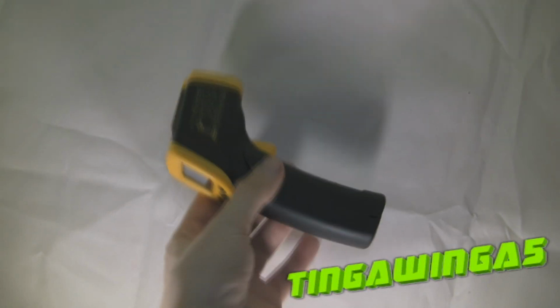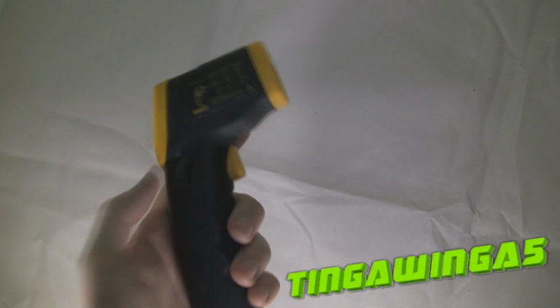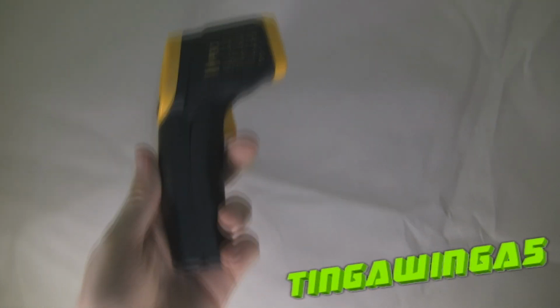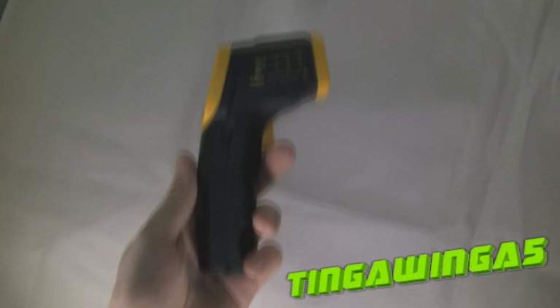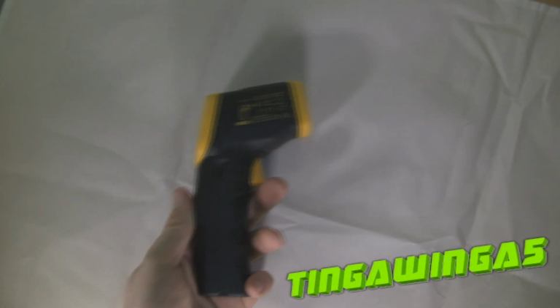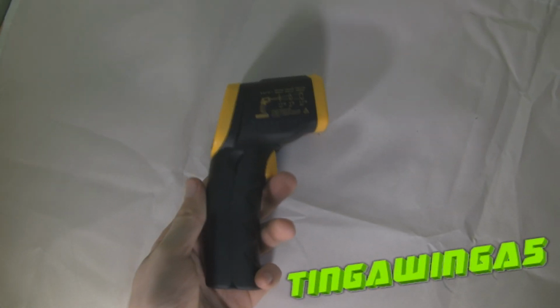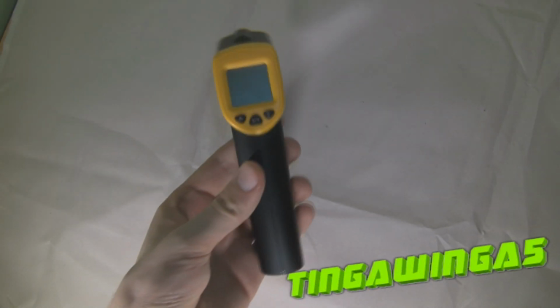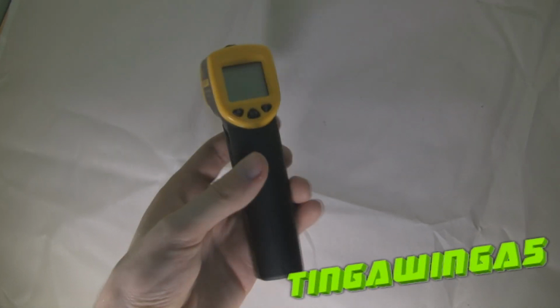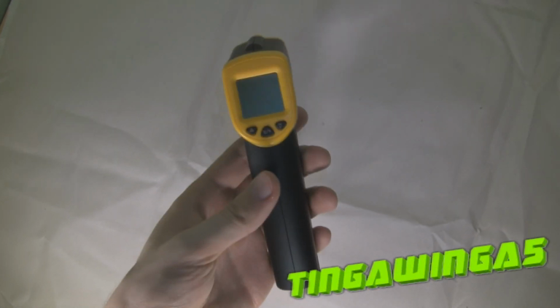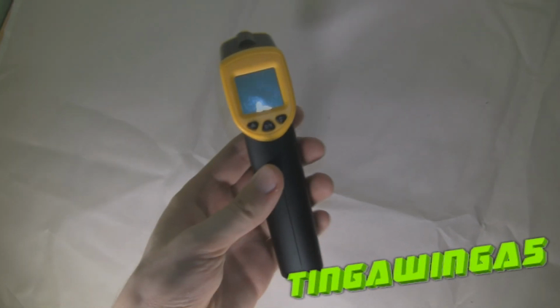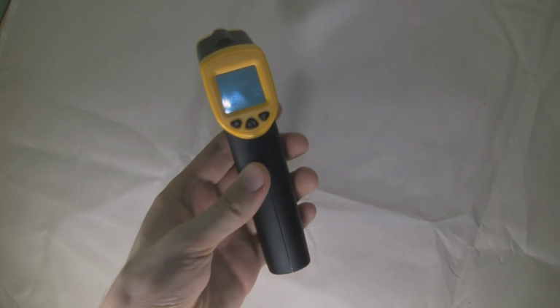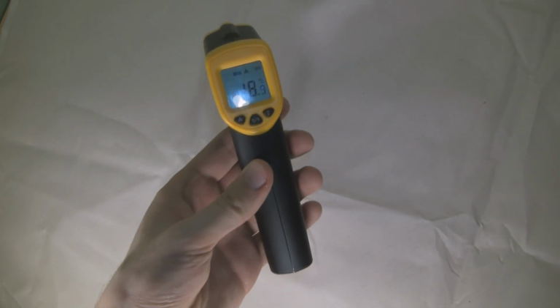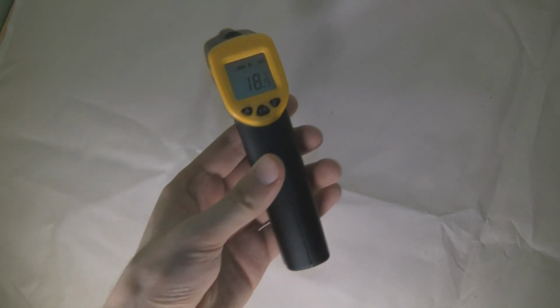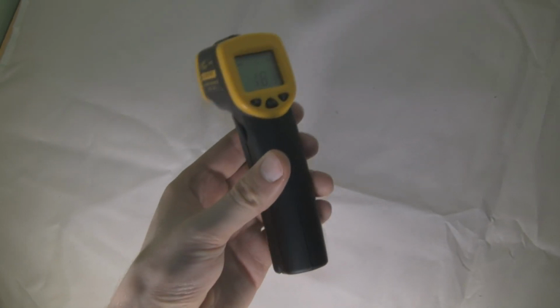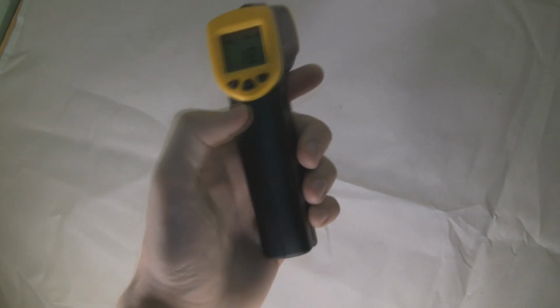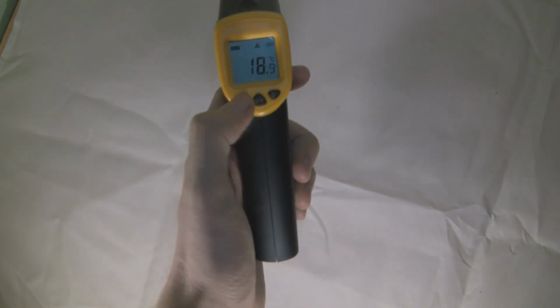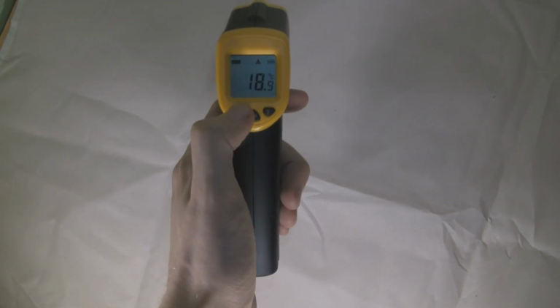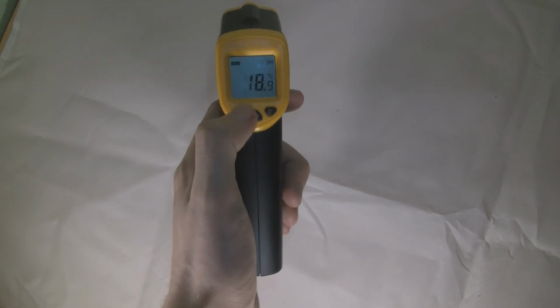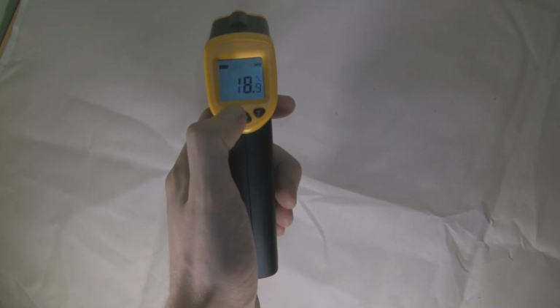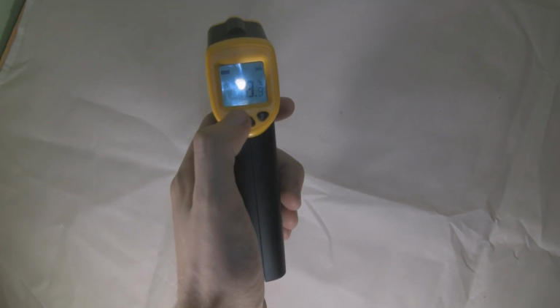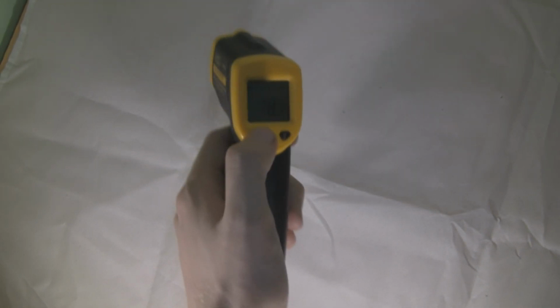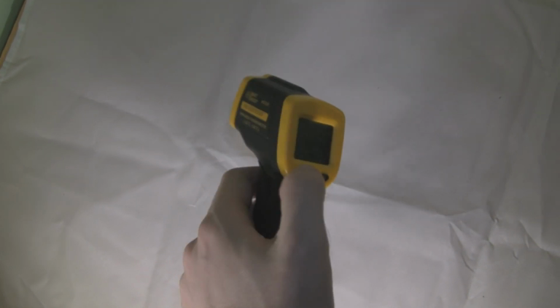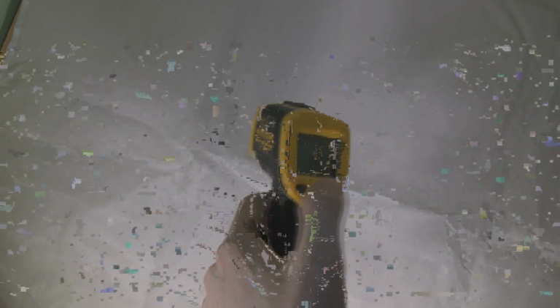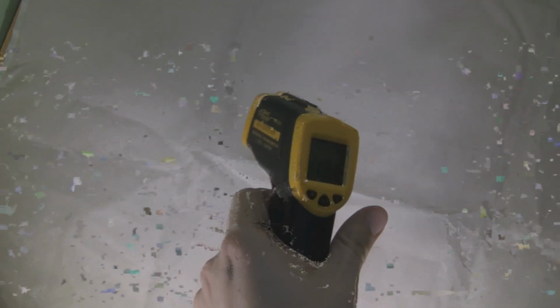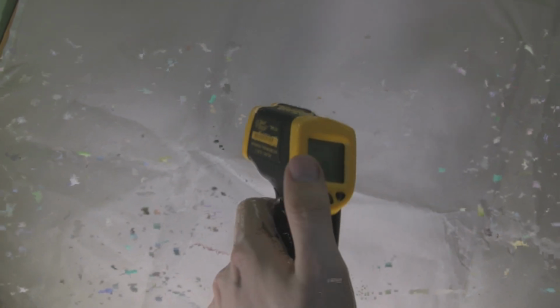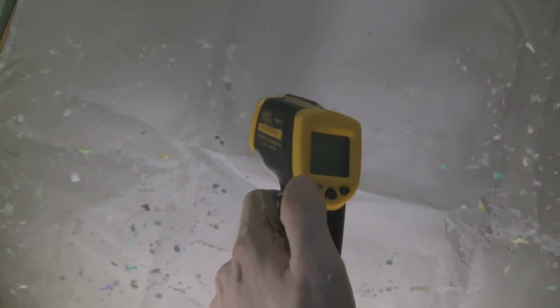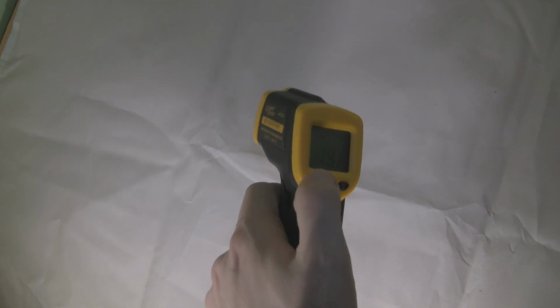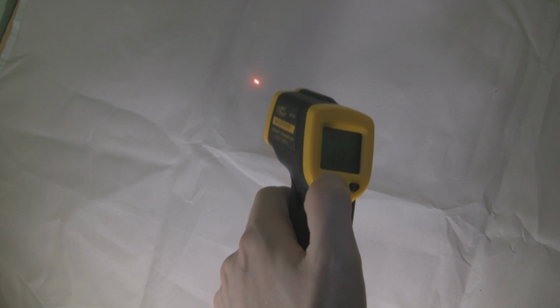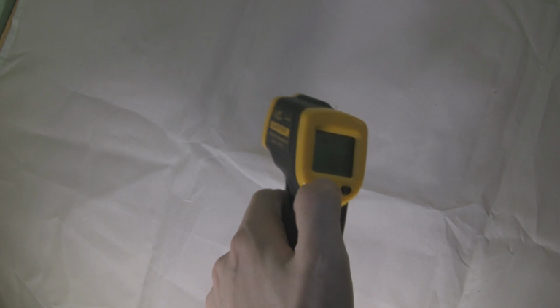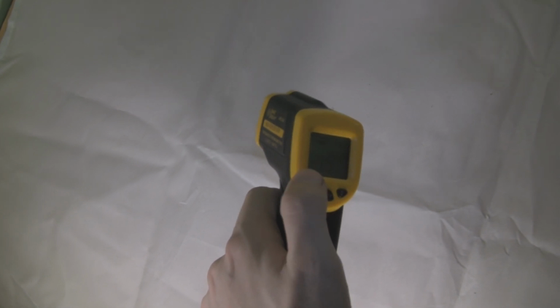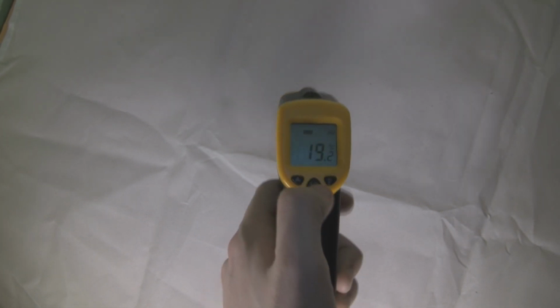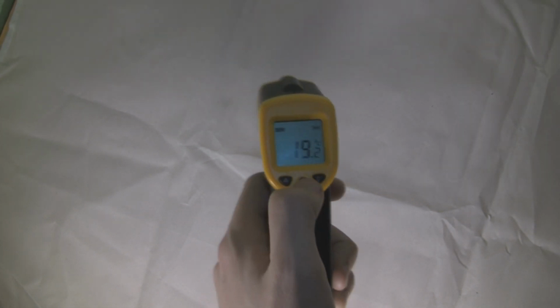It's Sunday the 23rd of December. Today we'll be looking at an infrared thermometer. This one is pistol grip, it has a laser sight, converts between Celsius and Fahrenheit, and it has a light on the LCD screen.